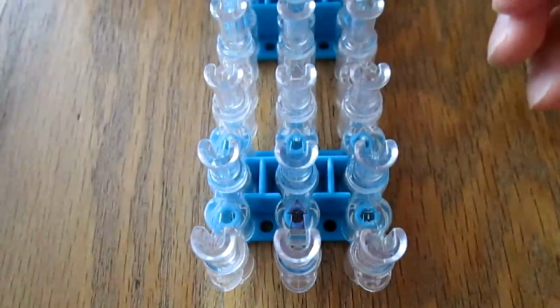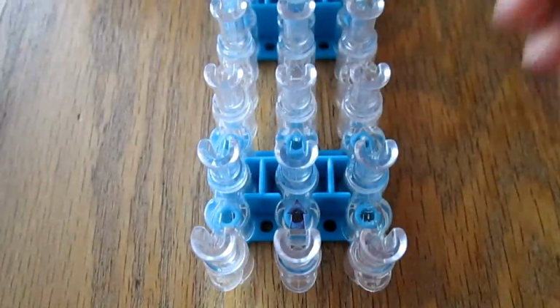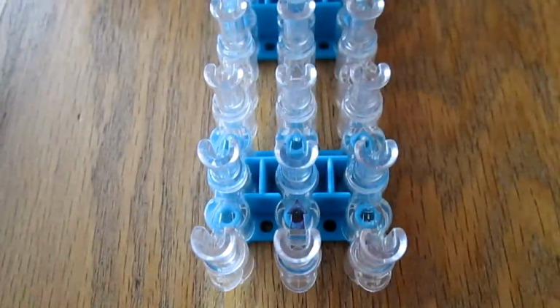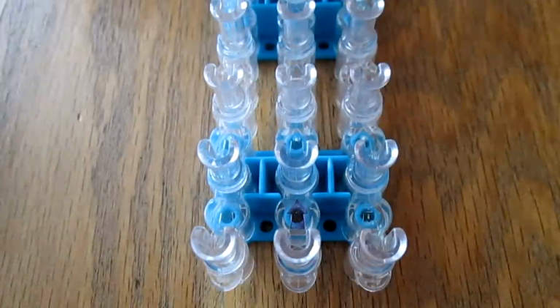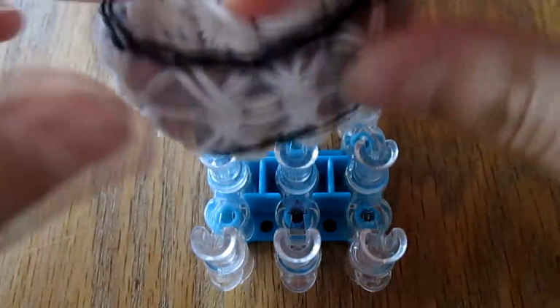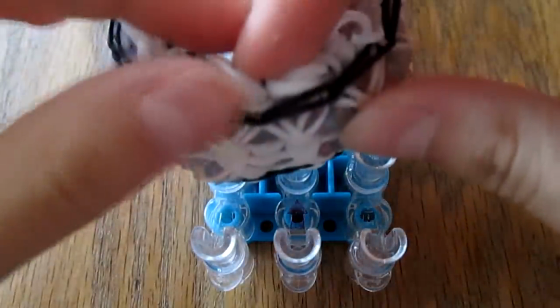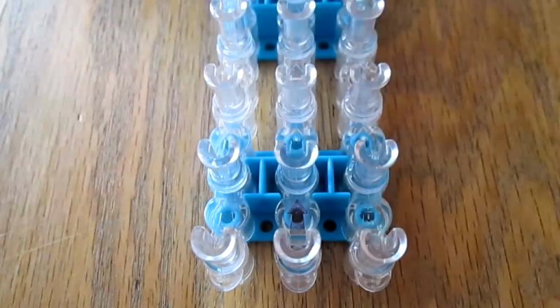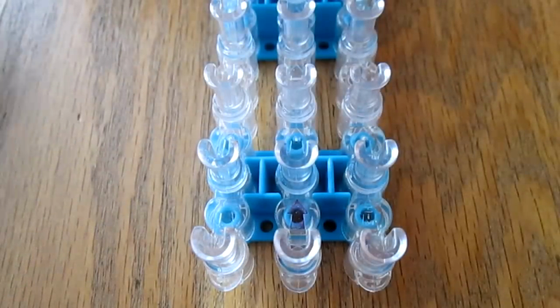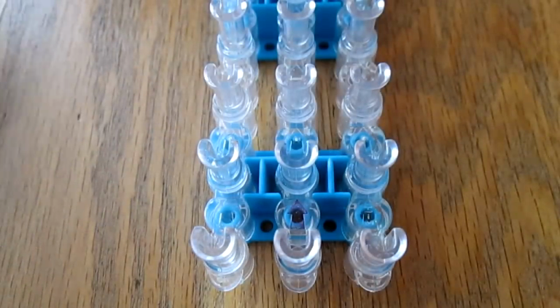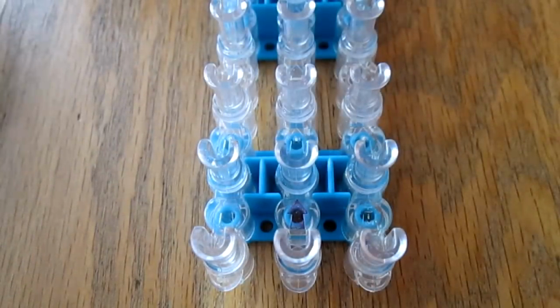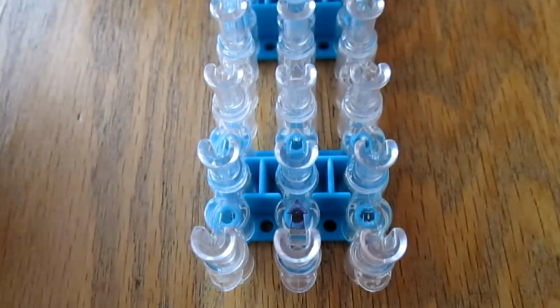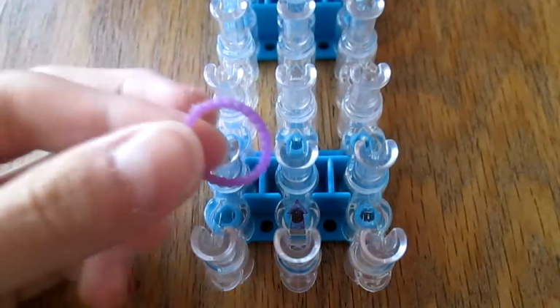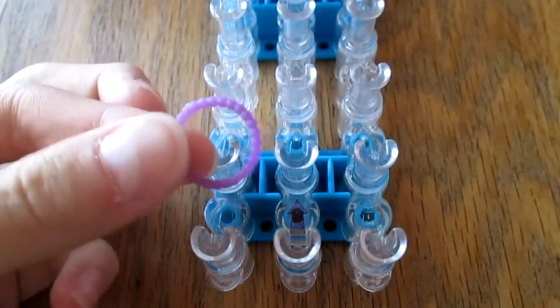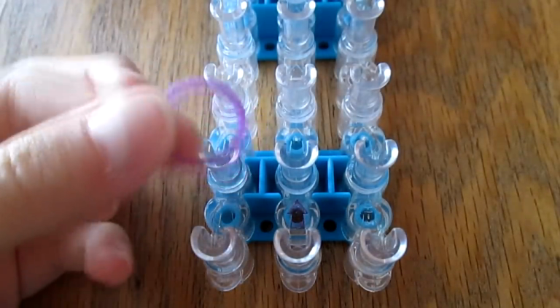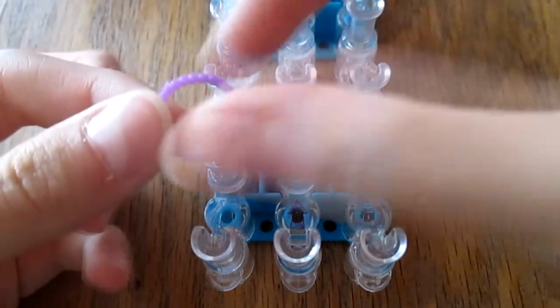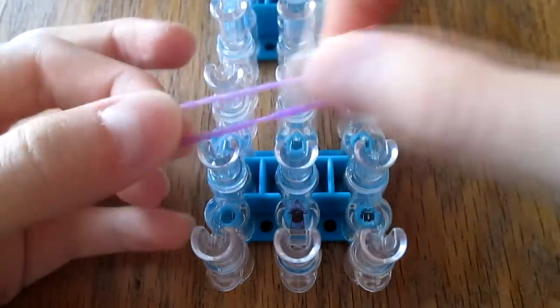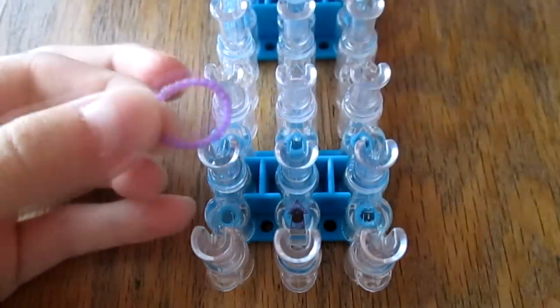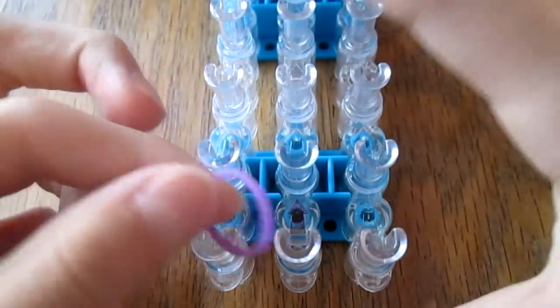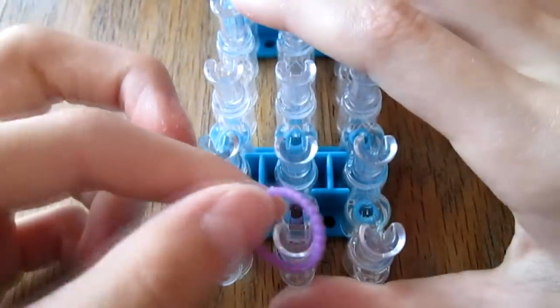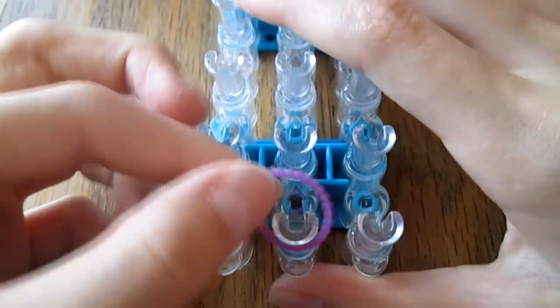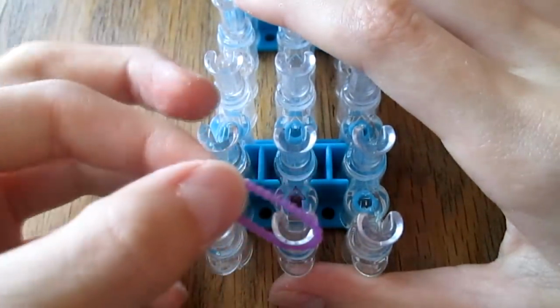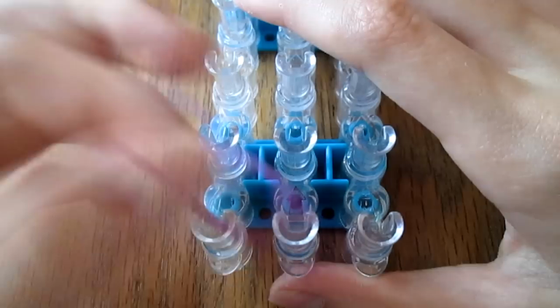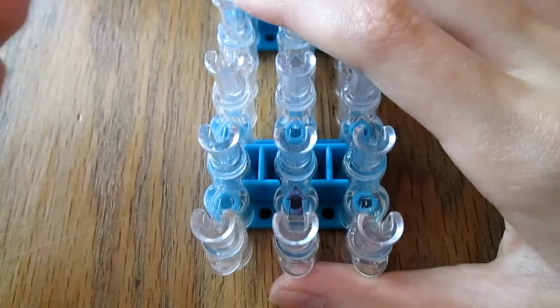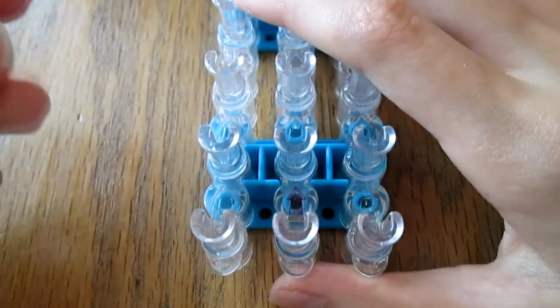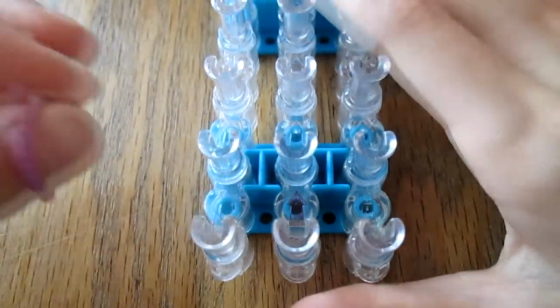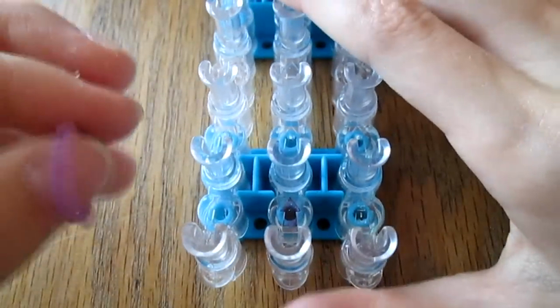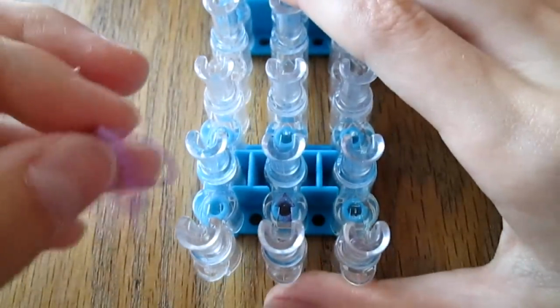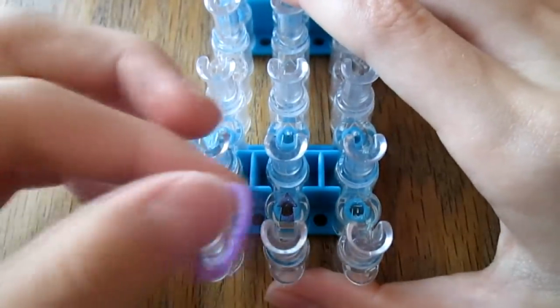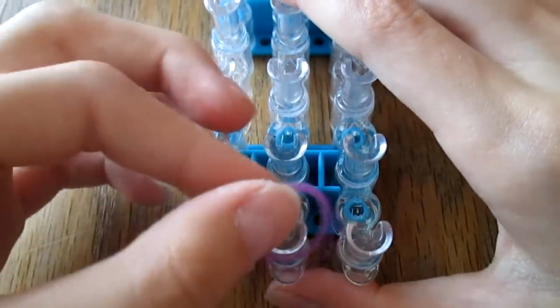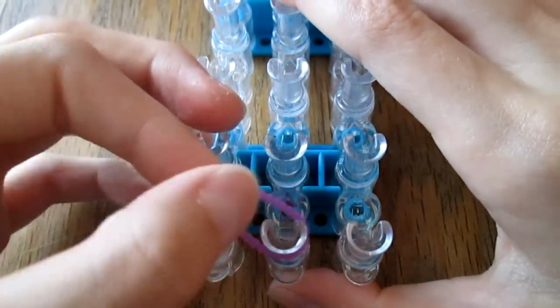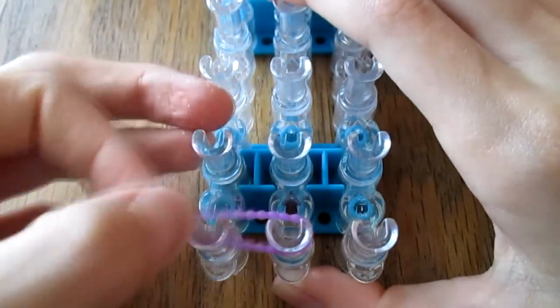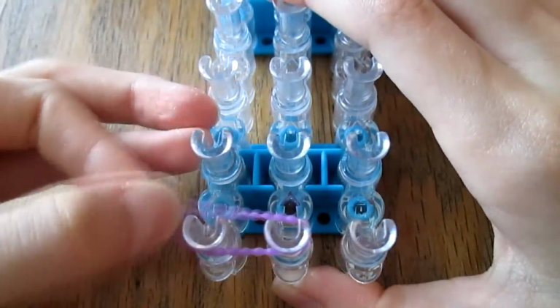Now I'm going to start off by placing my border bands — my black bands — which I'll be using purple bubble bands DIY brand for. You're just going to make a normal border, and your loom should be in the square setting.